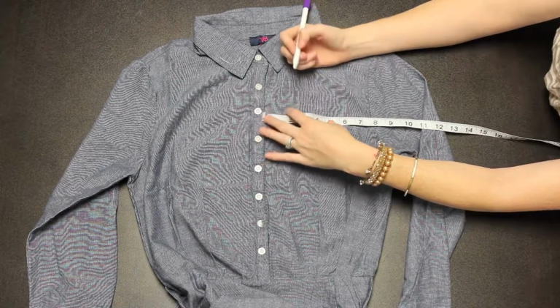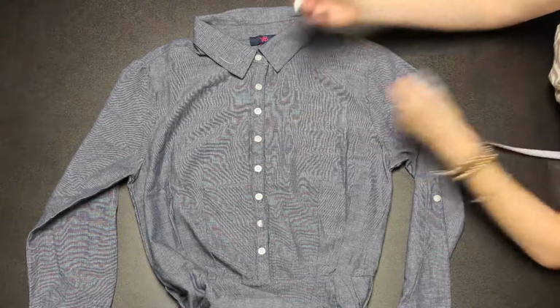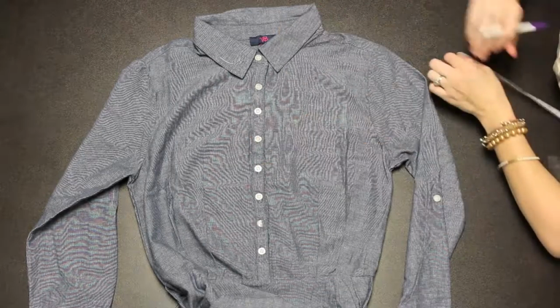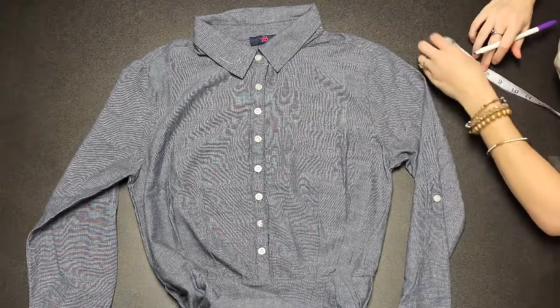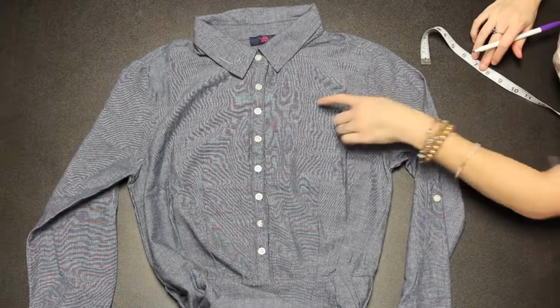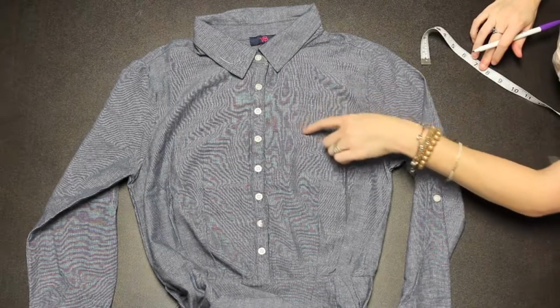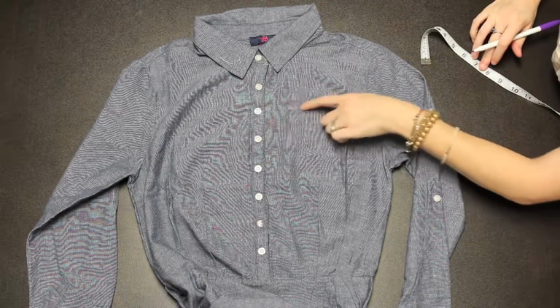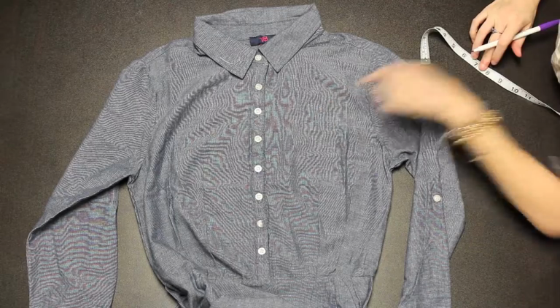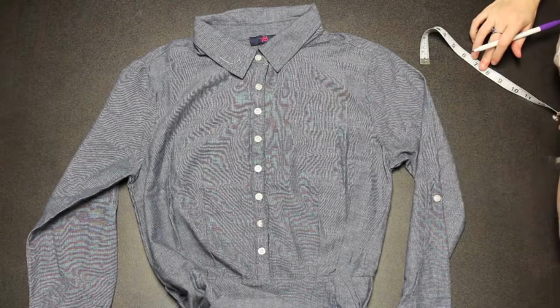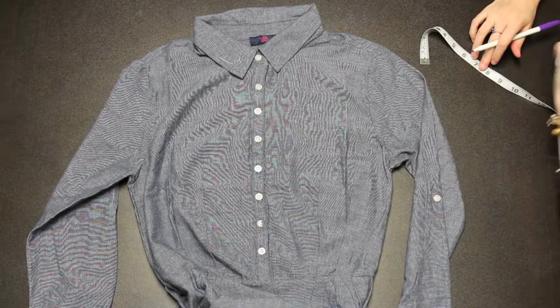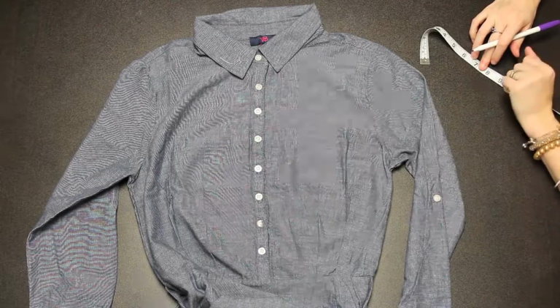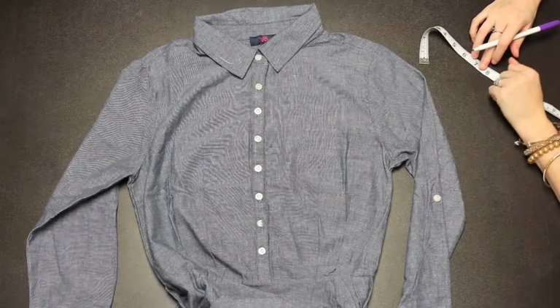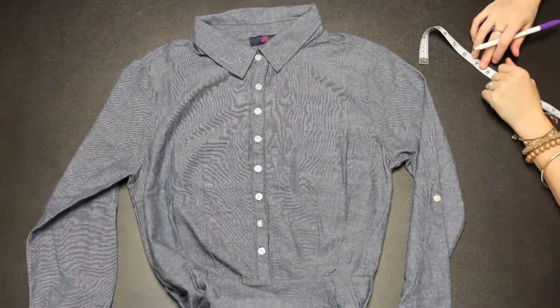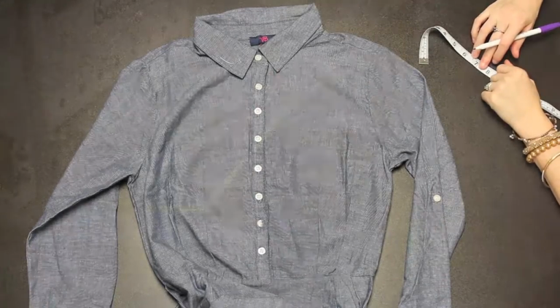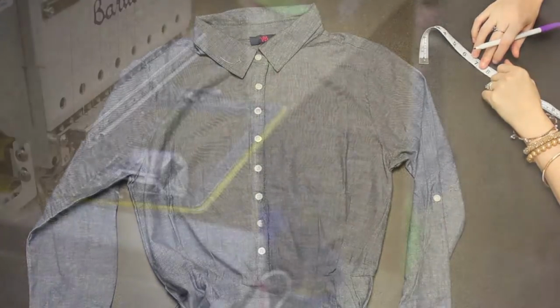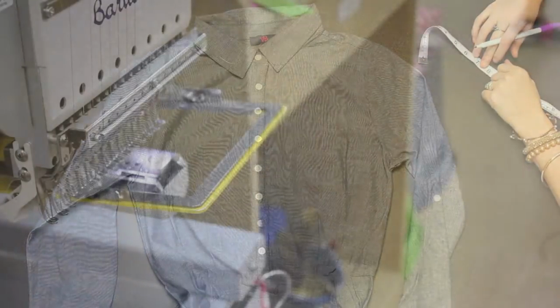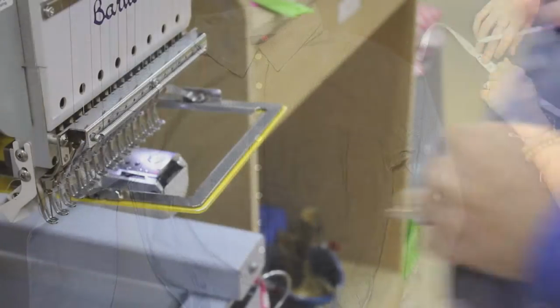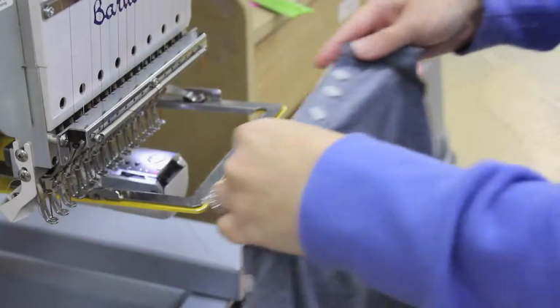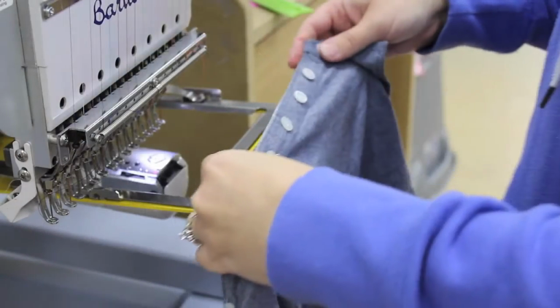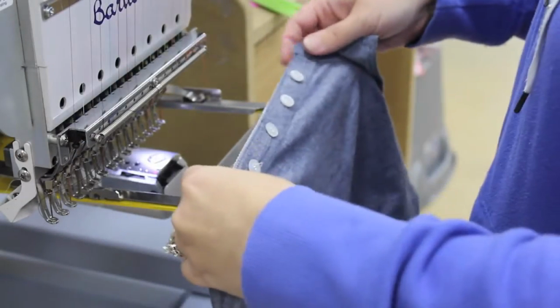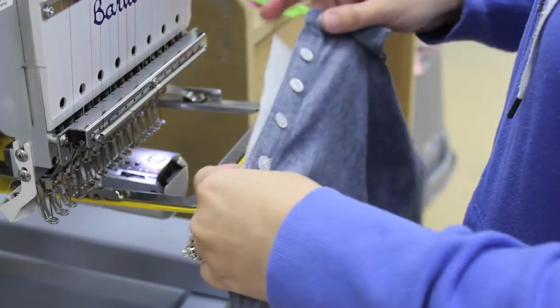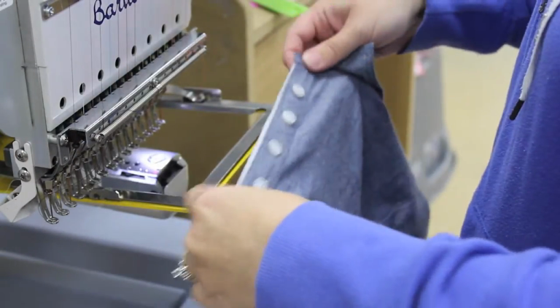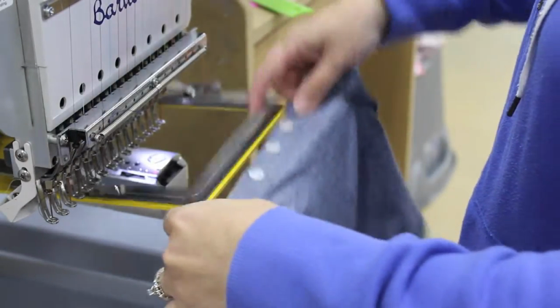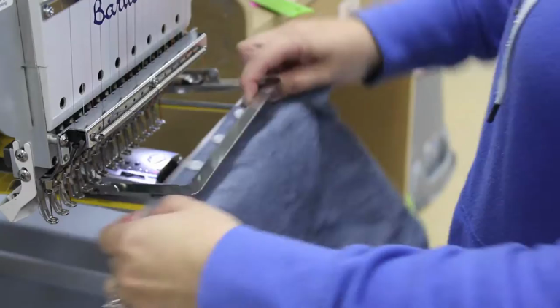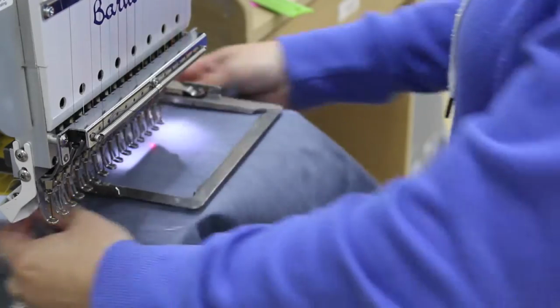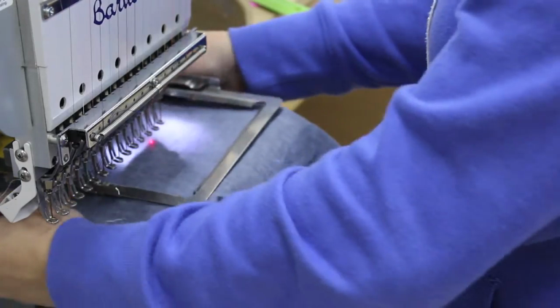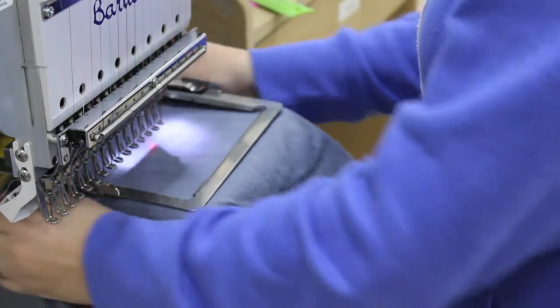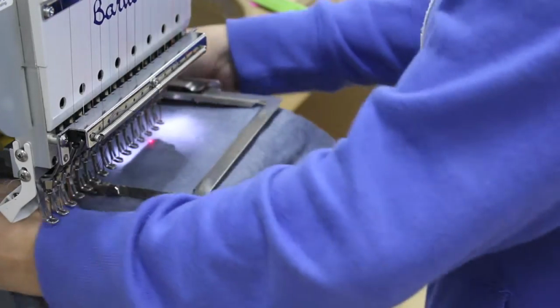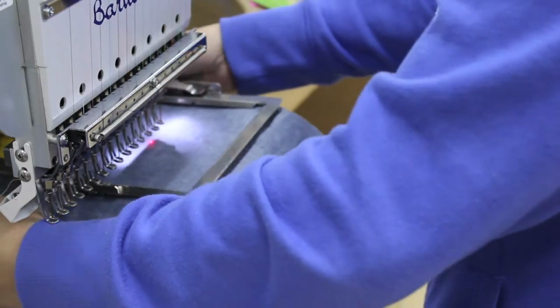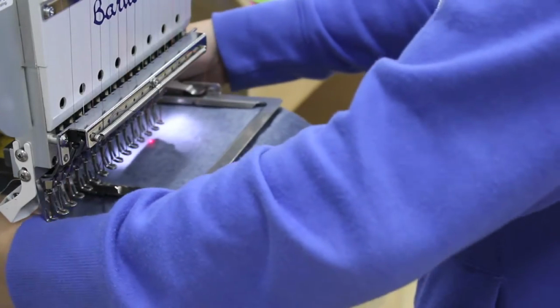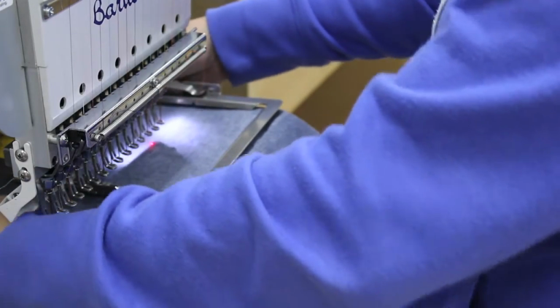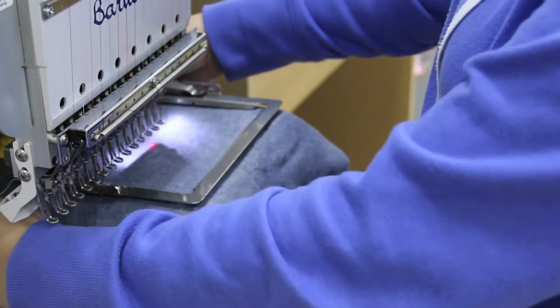Slide the dress unbuttoned and one sheet of tearaway backing onto a six and a half by five inch slimline clamp frame with the neck to the right and make the placket straight with the tip of the frame.